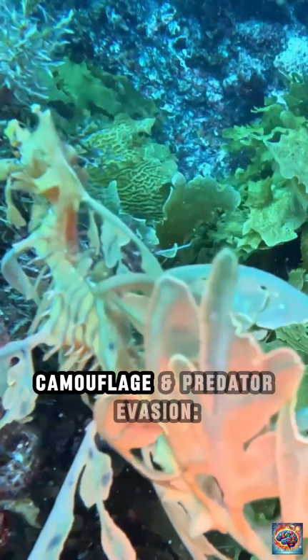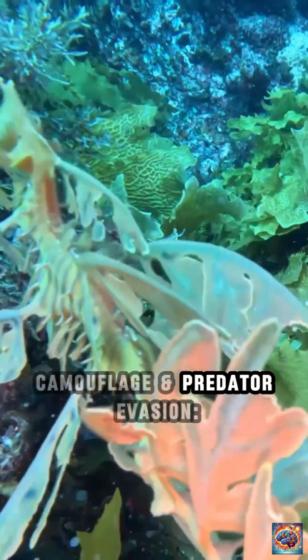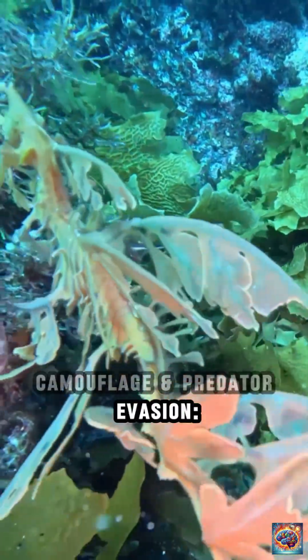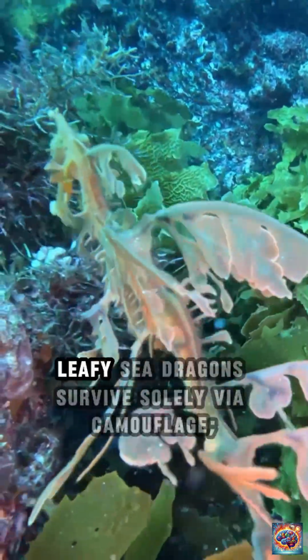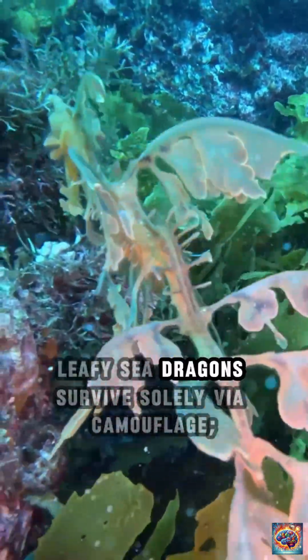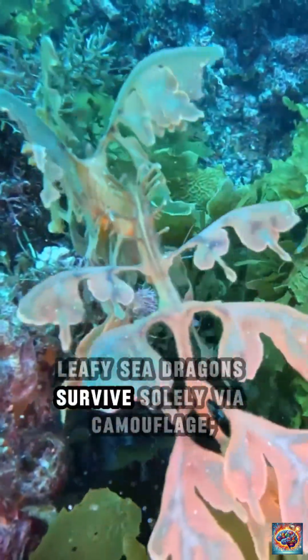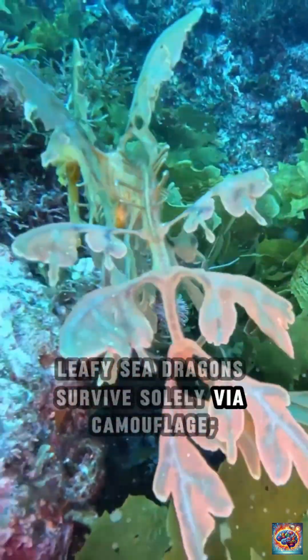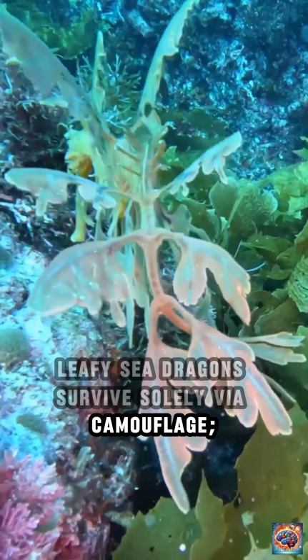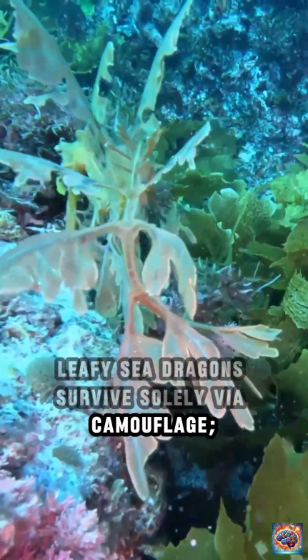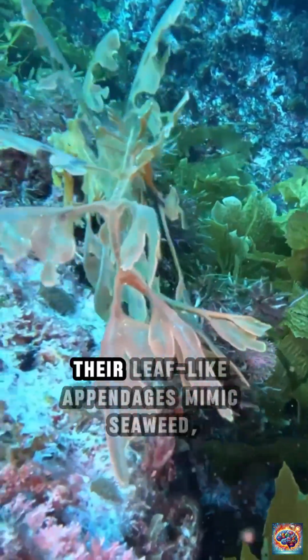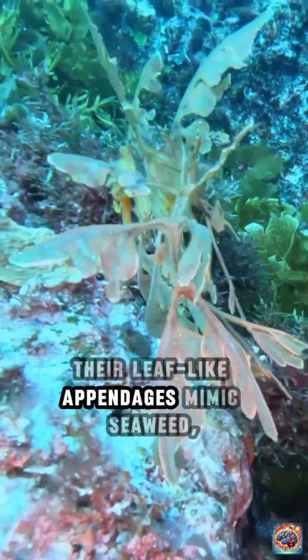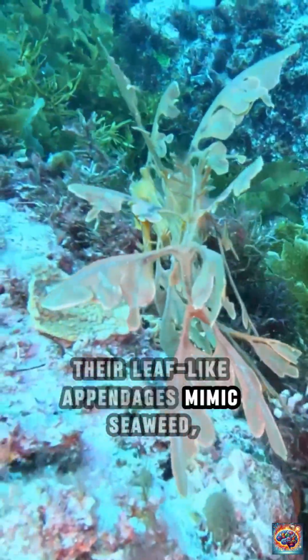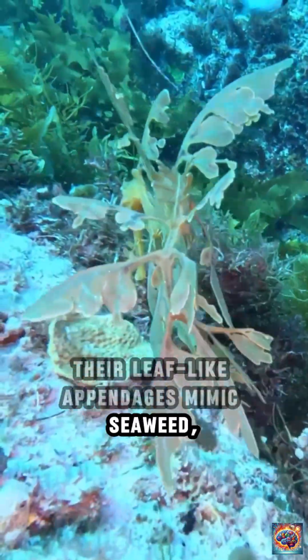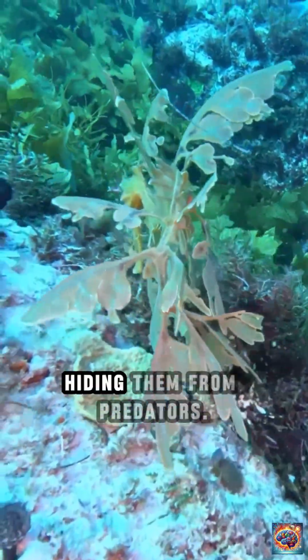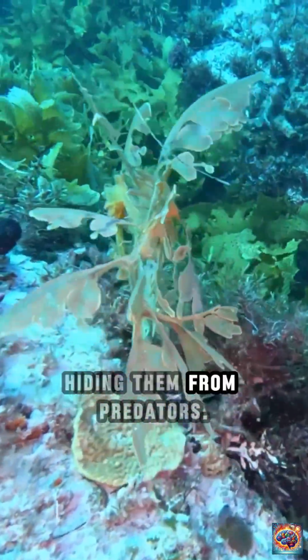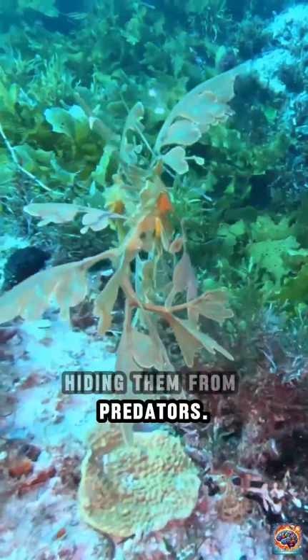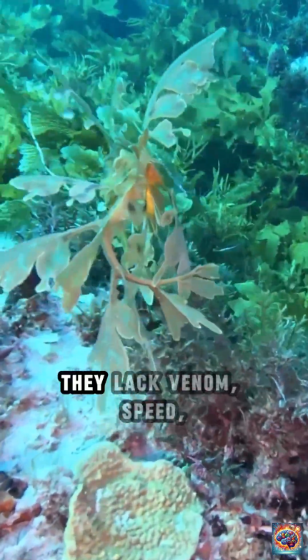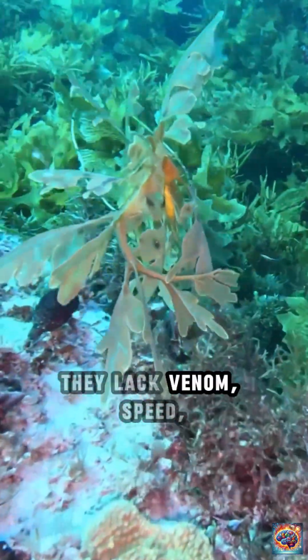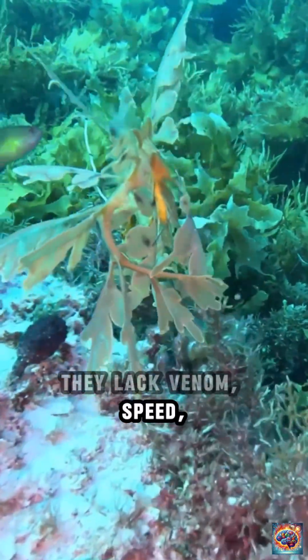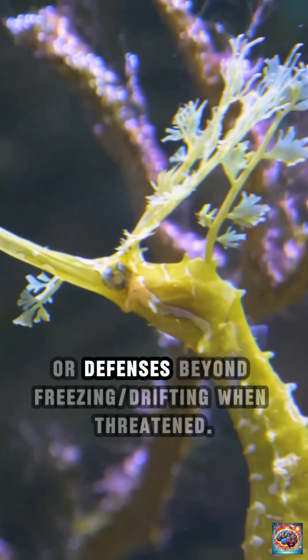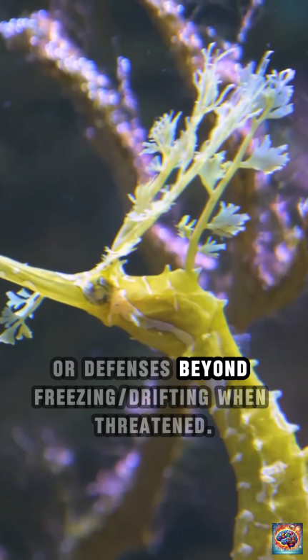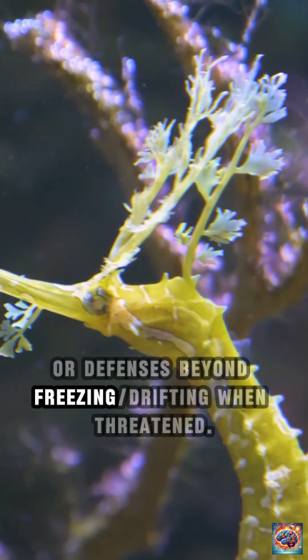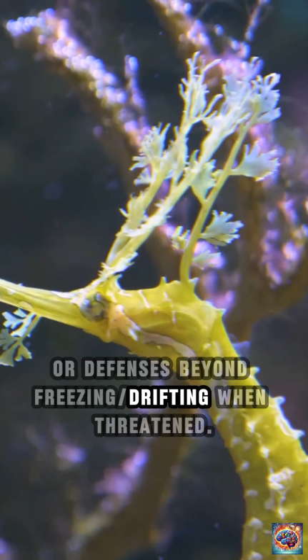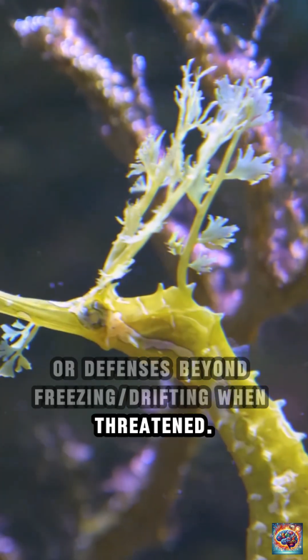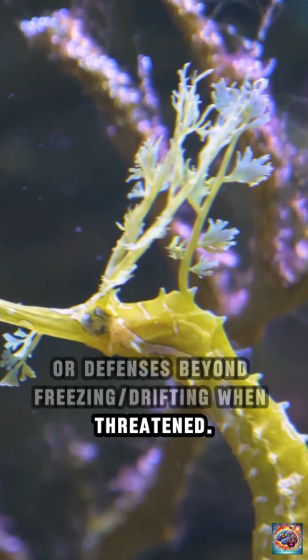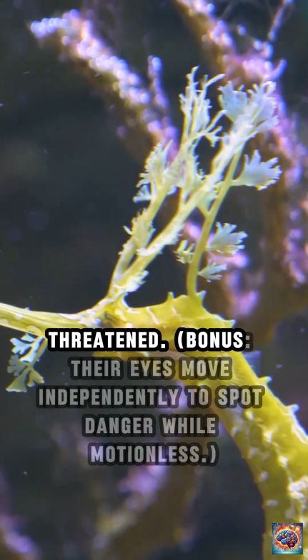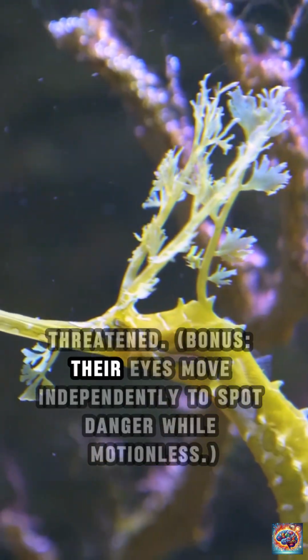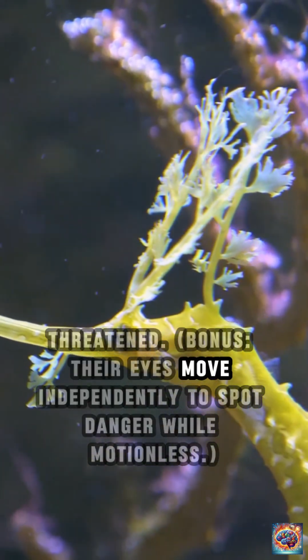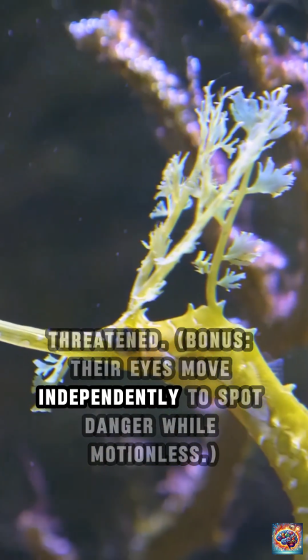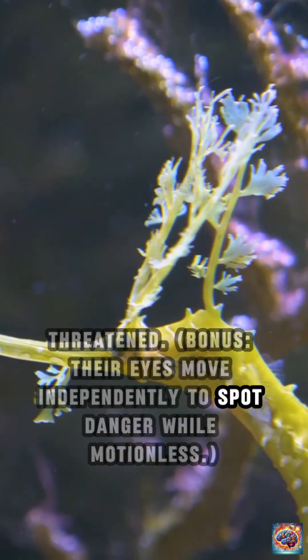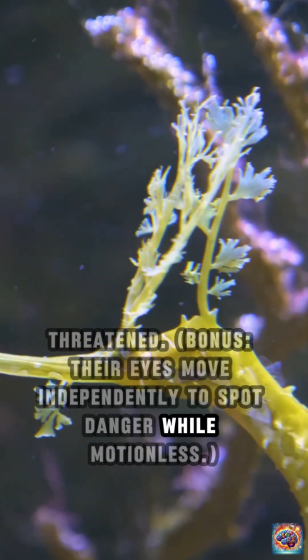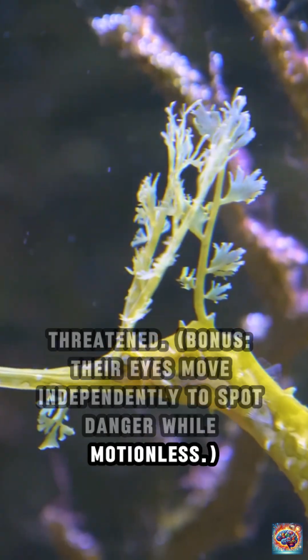Camouflage and predator evasion. Leafy Sea Dragons survive solely via camouflage. Their leaf-like appendages mimic seaweed, hiding them from predators. They lack venom, speed, or defenses beyond freezing and drifting when threatened. Bonus: their eyes move independently to spot danger while motionless.